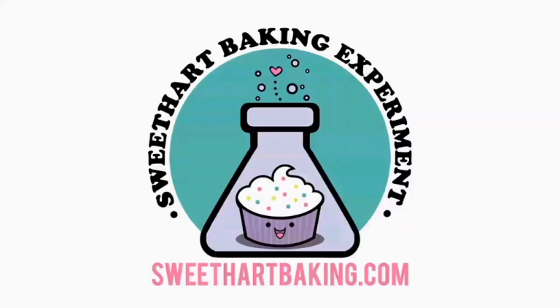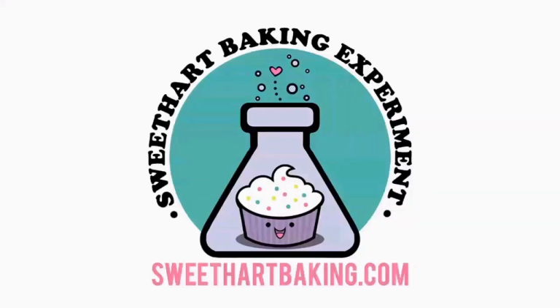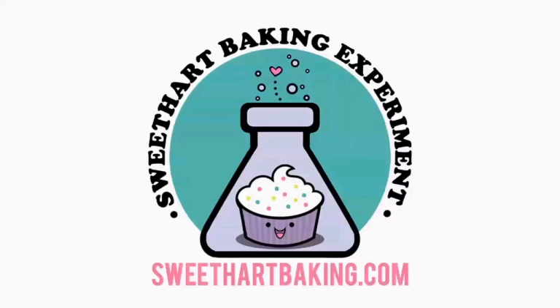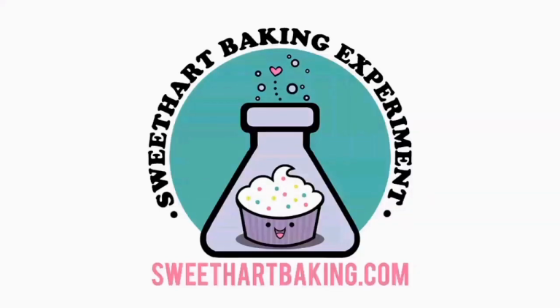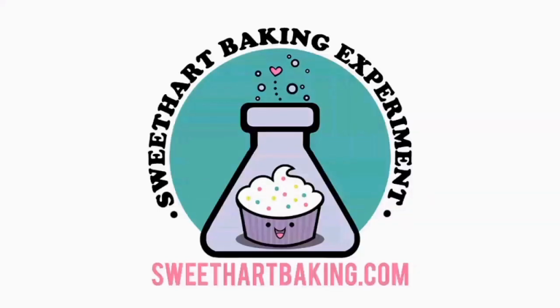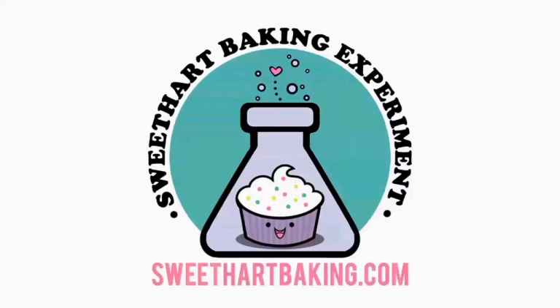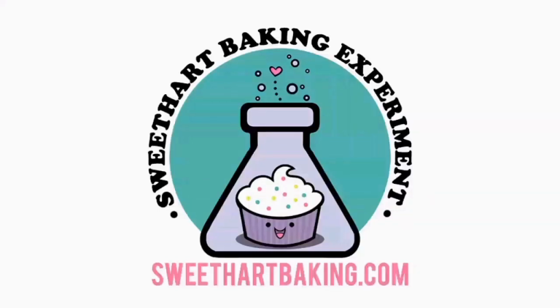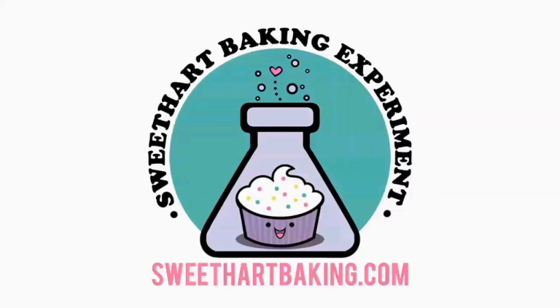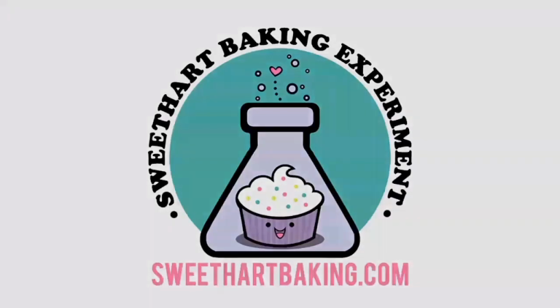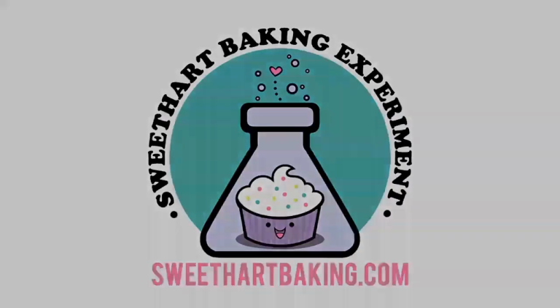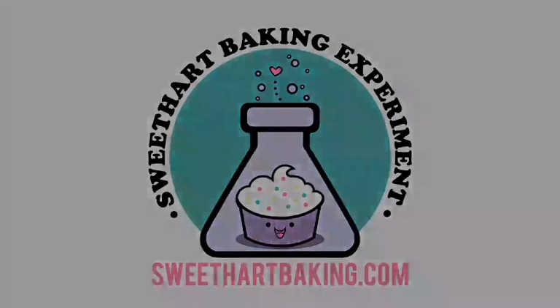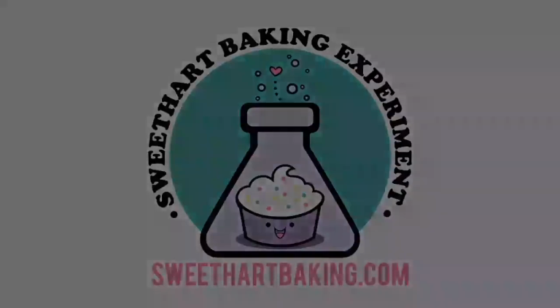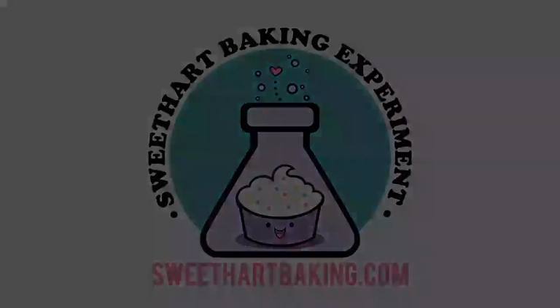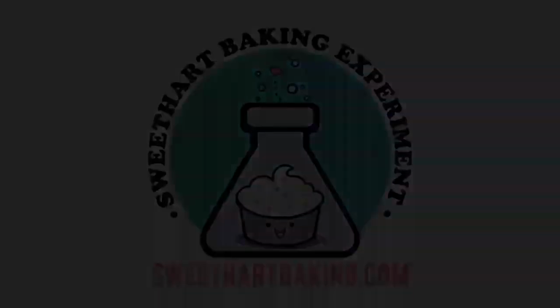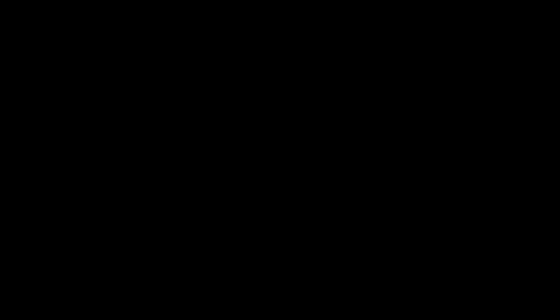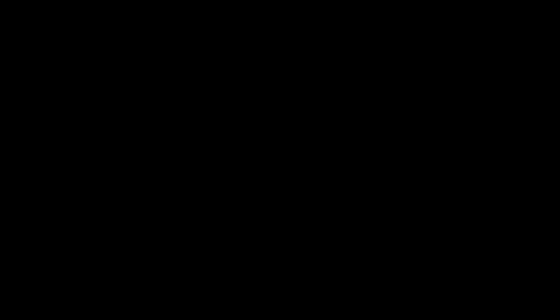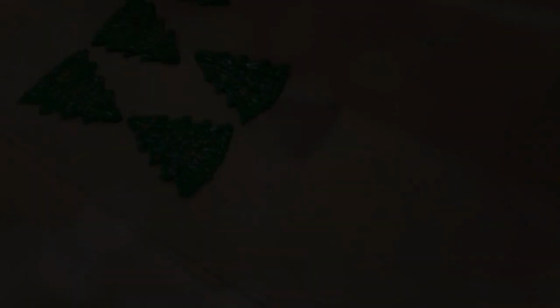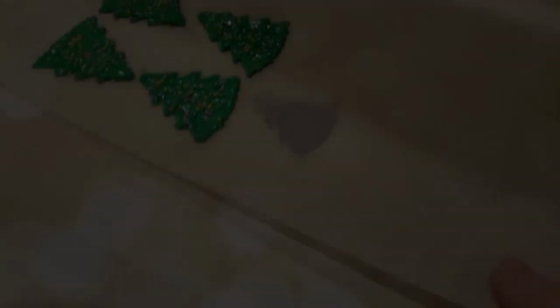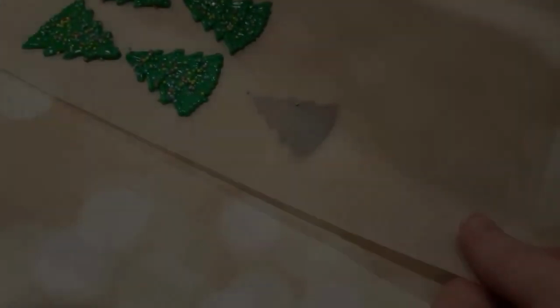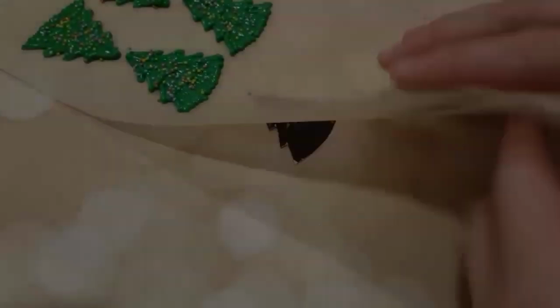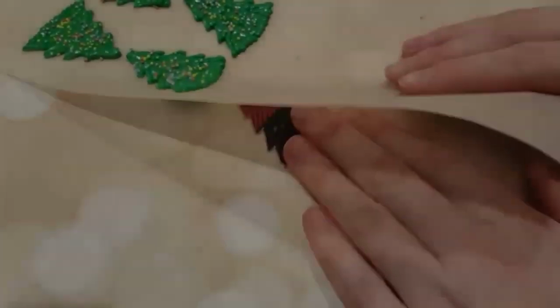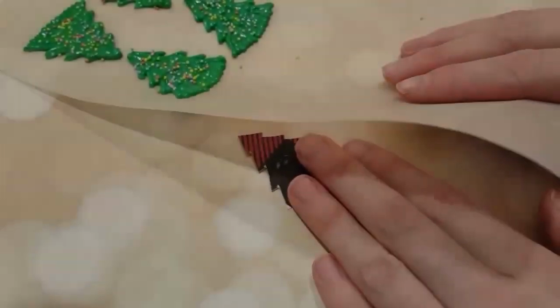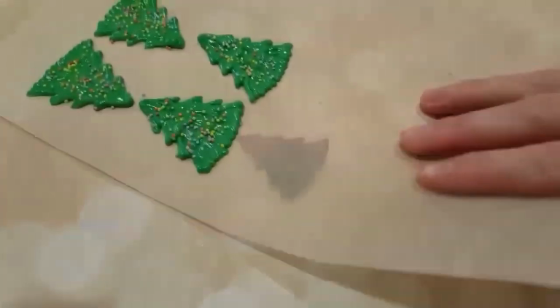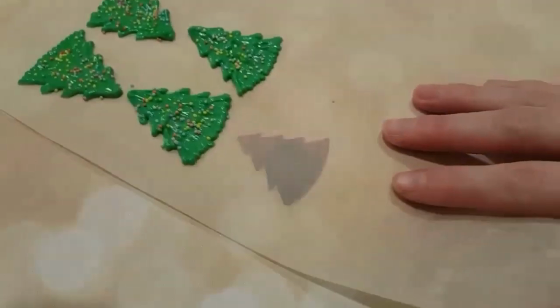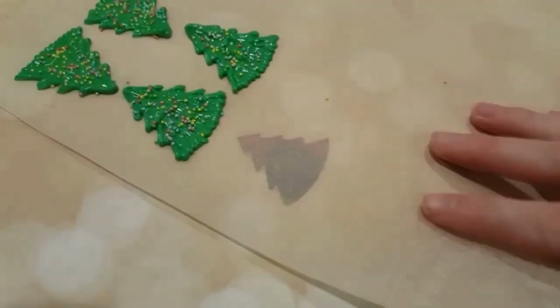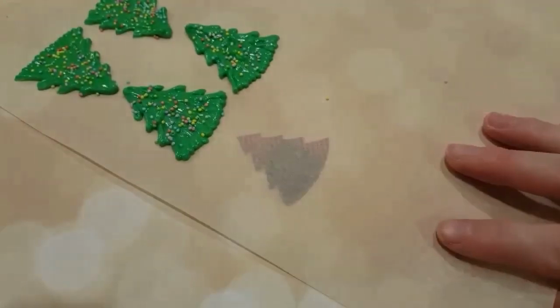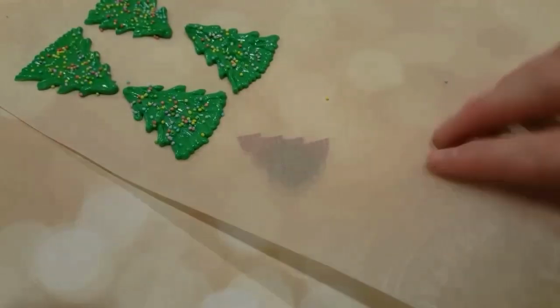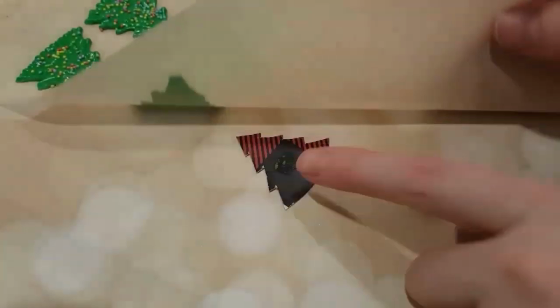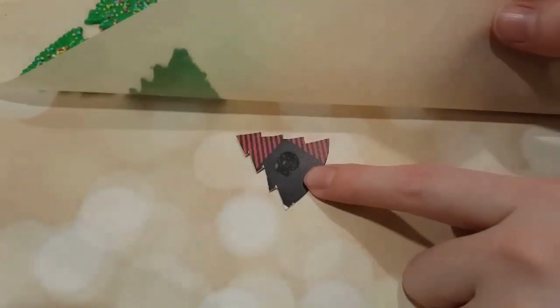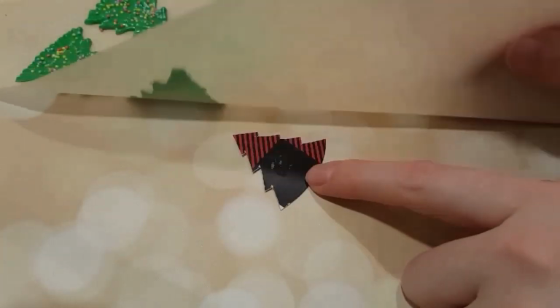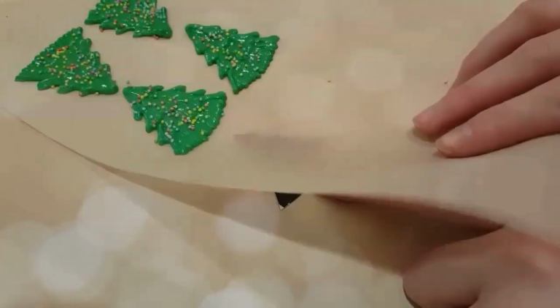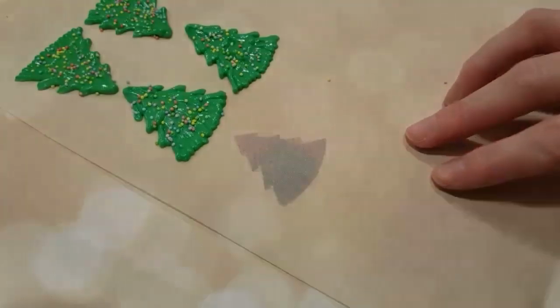Welcome to another episode of Cookie Vision. In this video, I'm going to be showing you how to make an ugly Christmas sweater cookie. That's kind of subjective — I don't think they're really ugly, they're pretty festive.